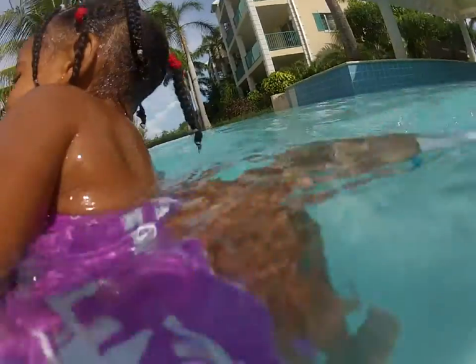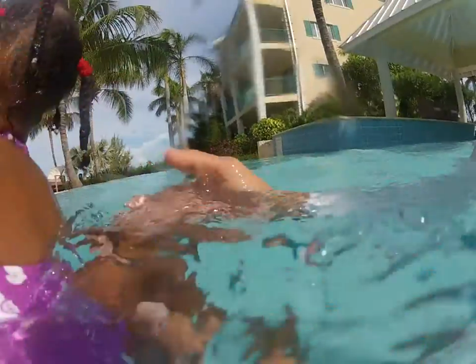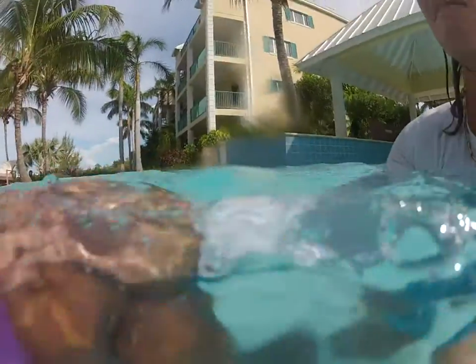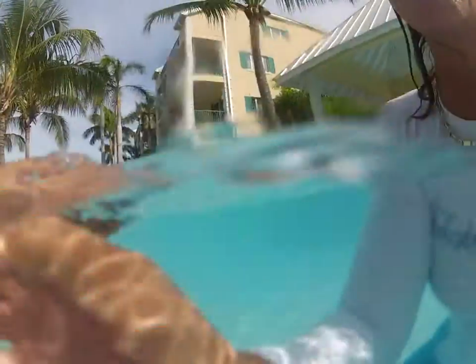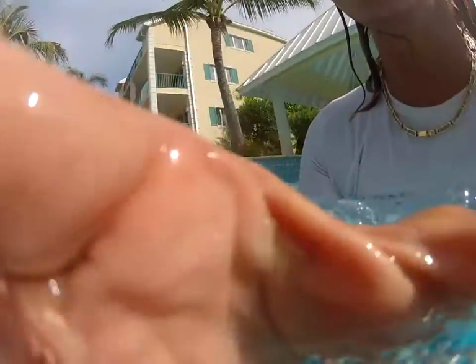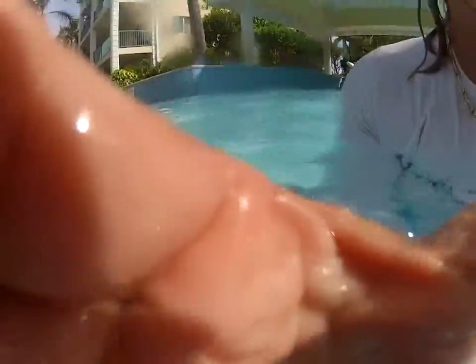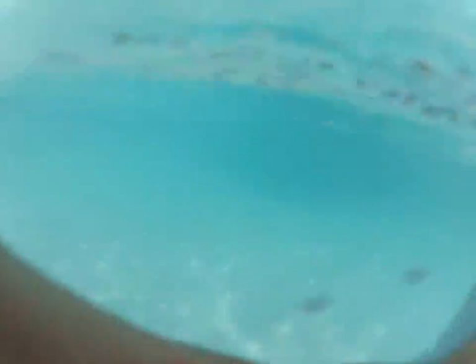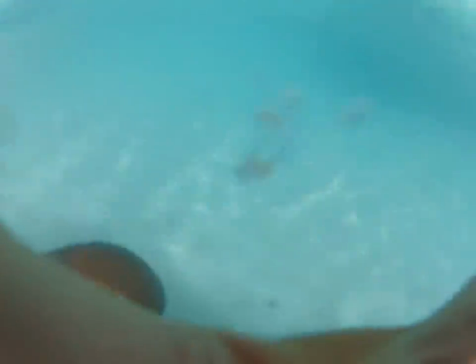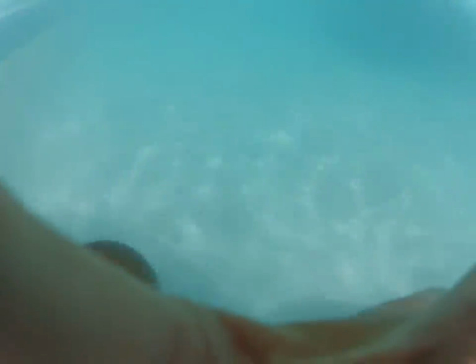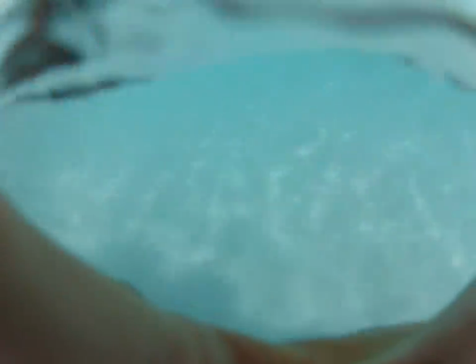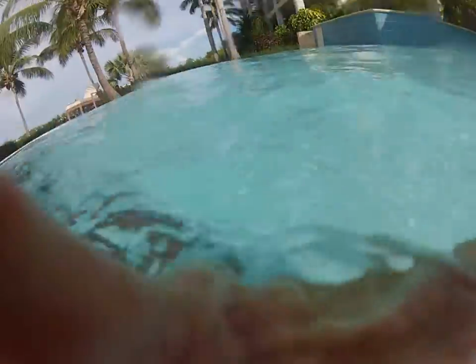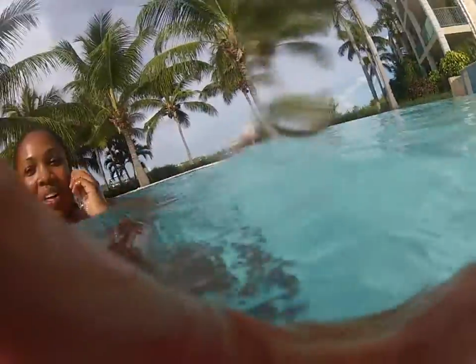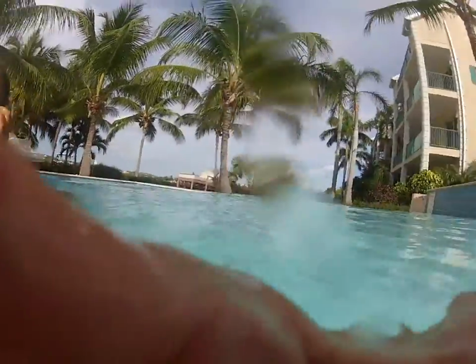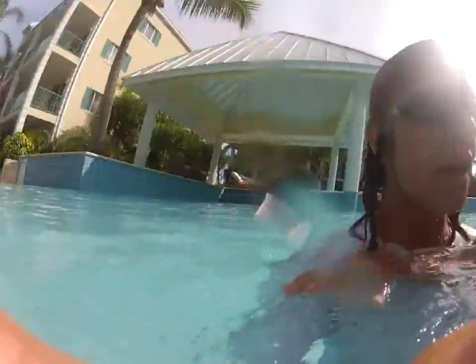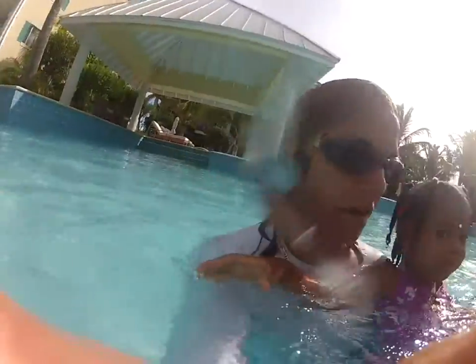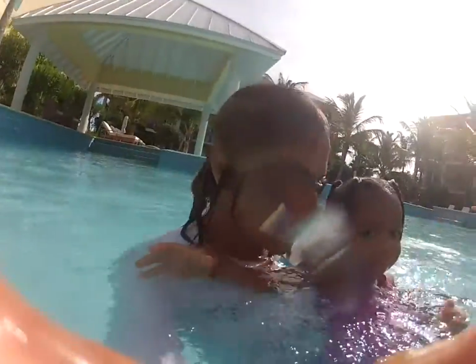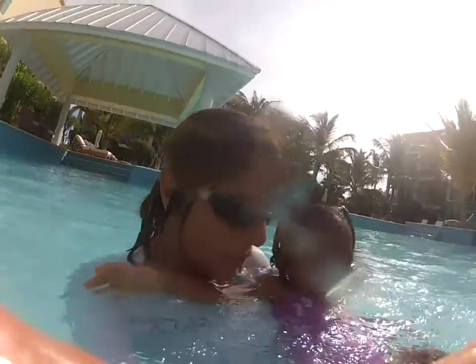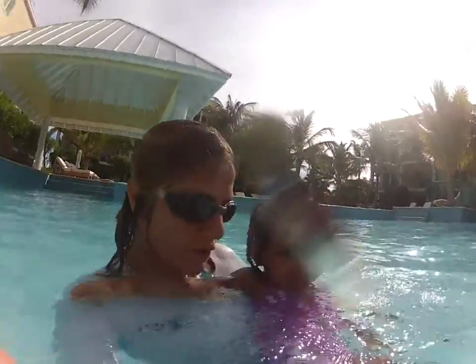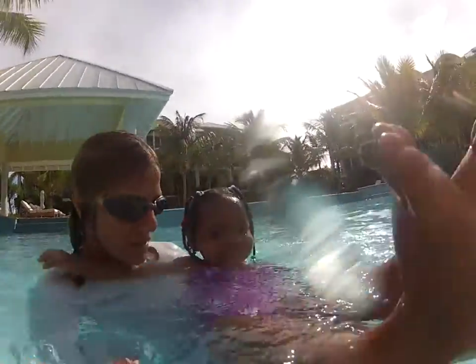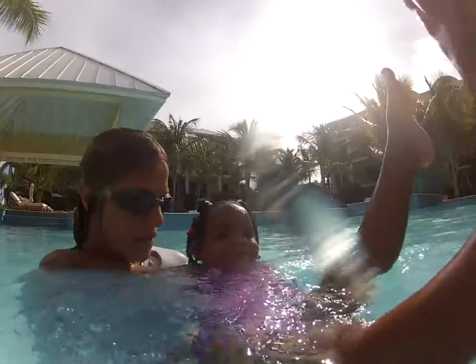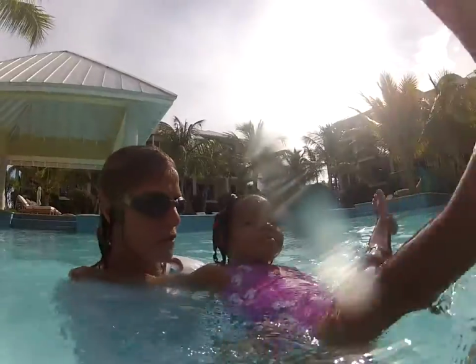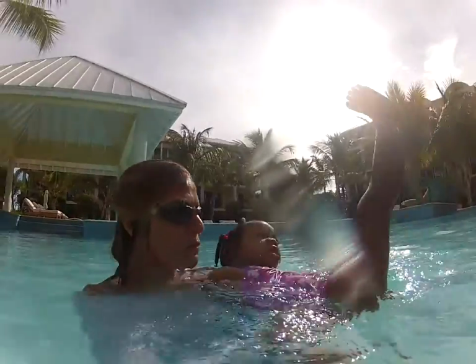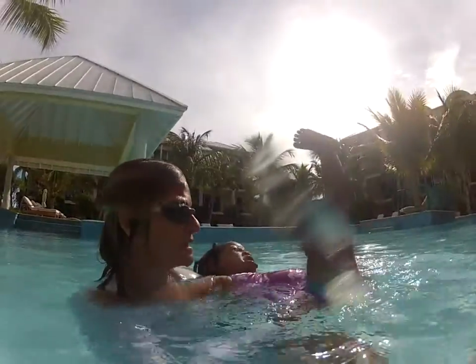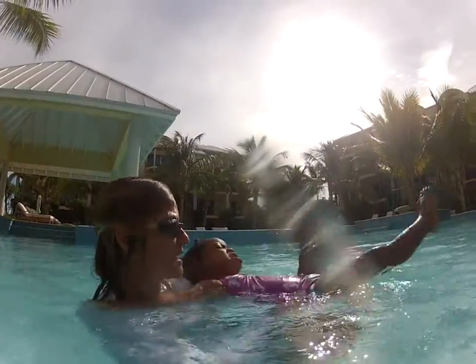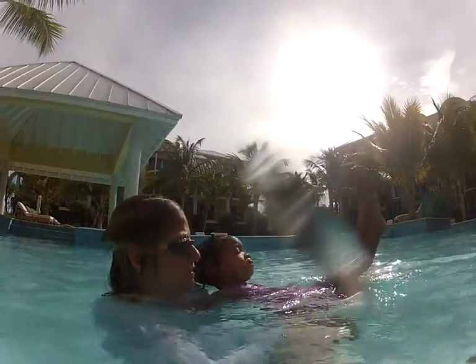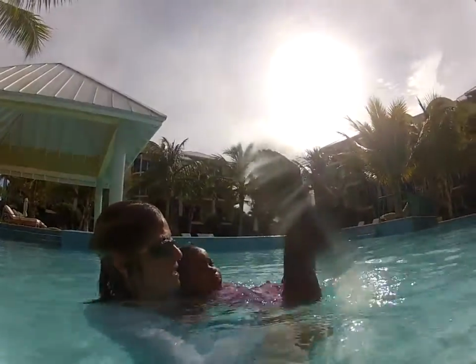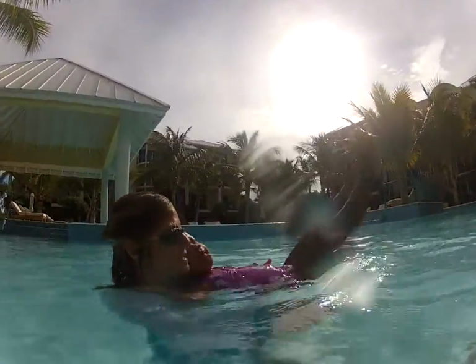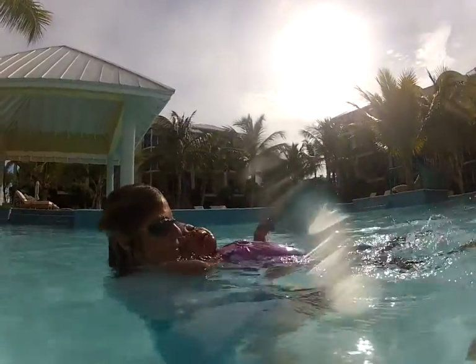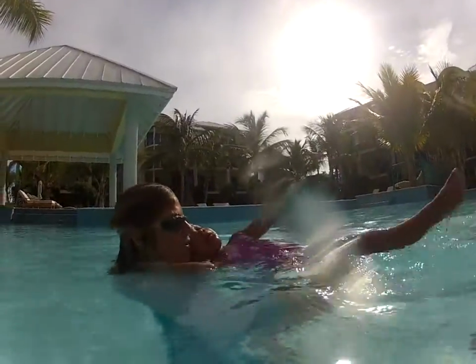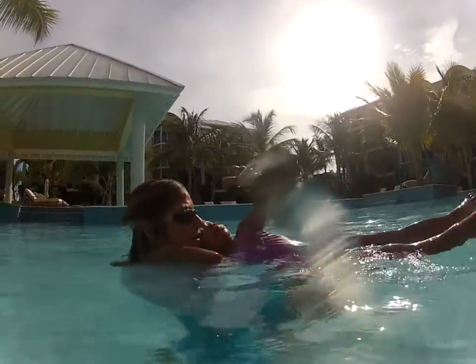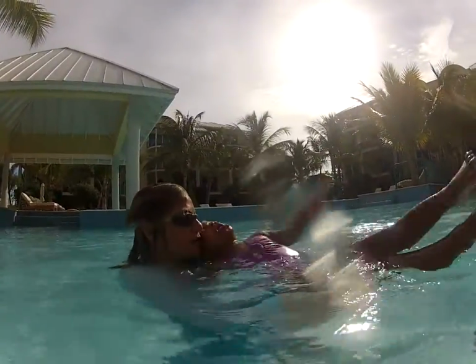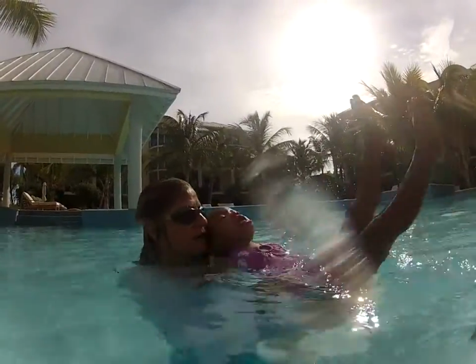Good job, Maya. Good again. On the back. Show the floating for Grandma. Show Grandma the floating with the legs down. Legs down for Grandma. Good. Oh, good girl.